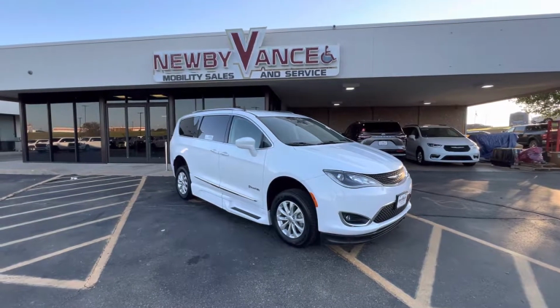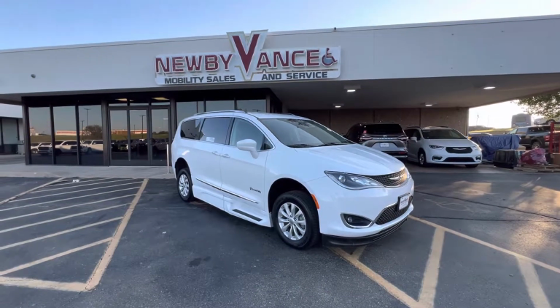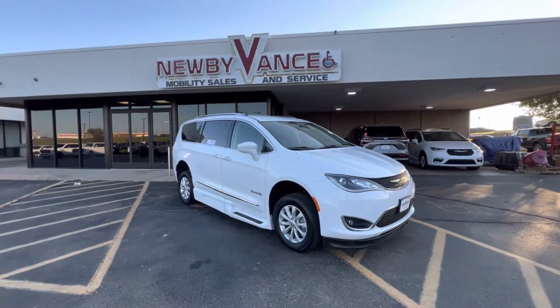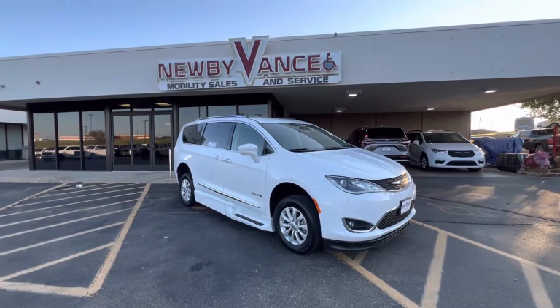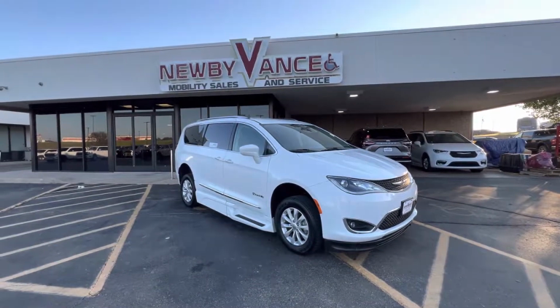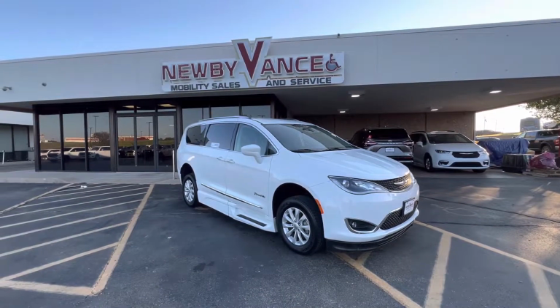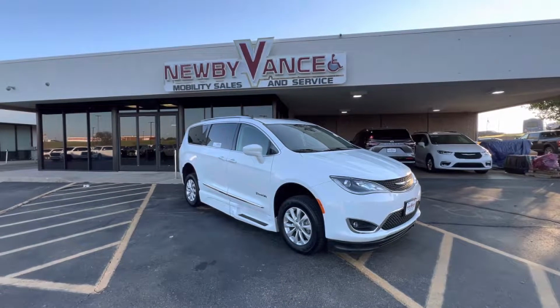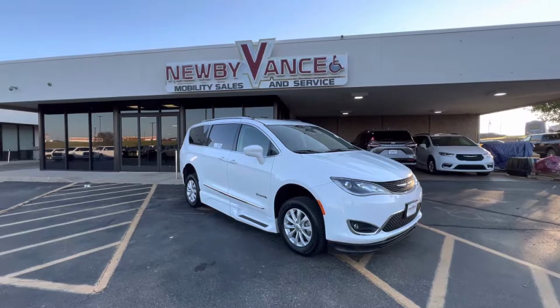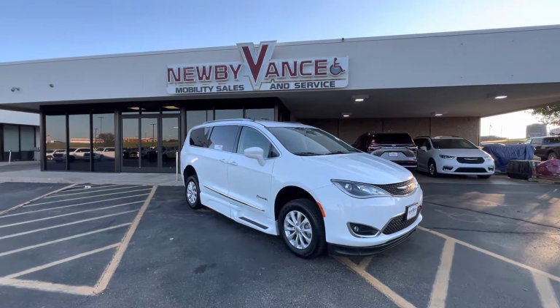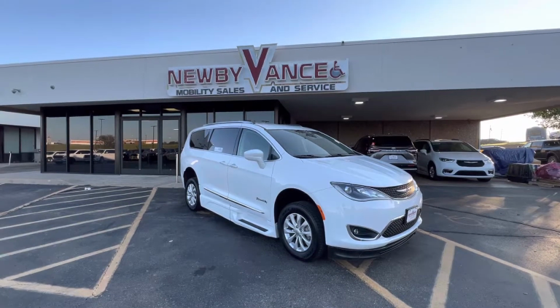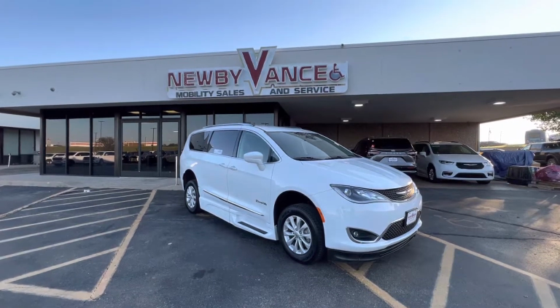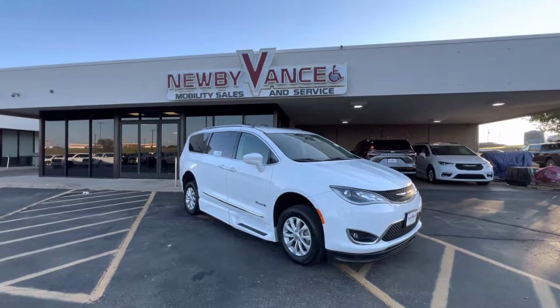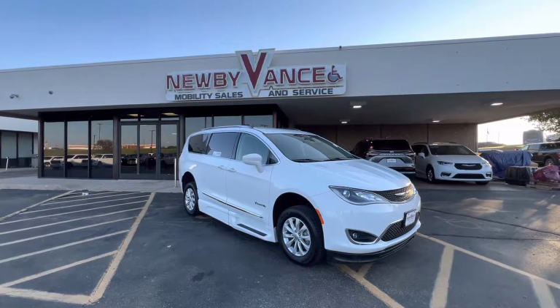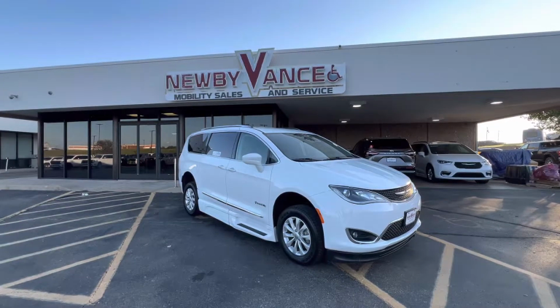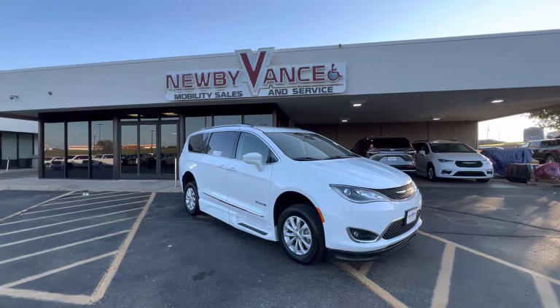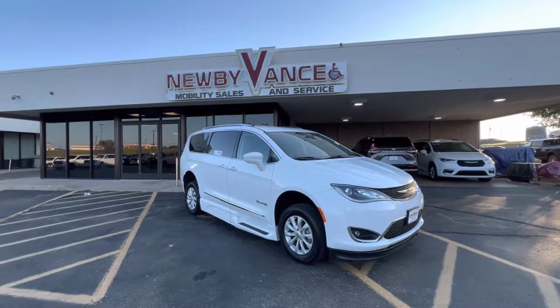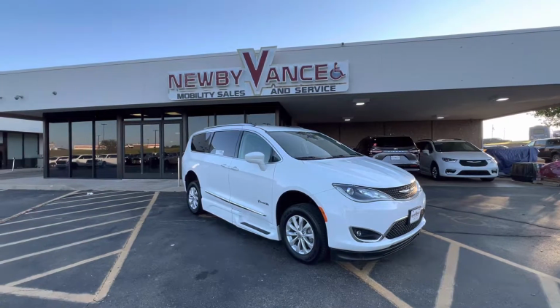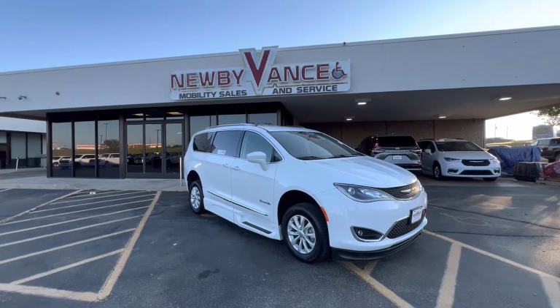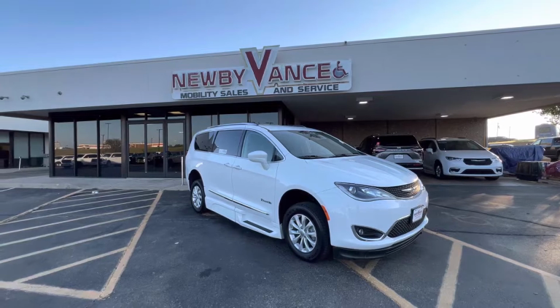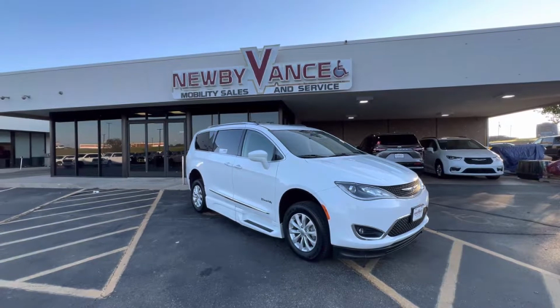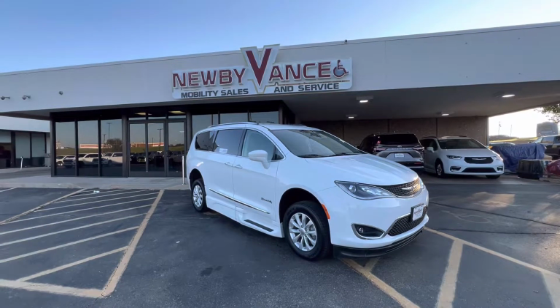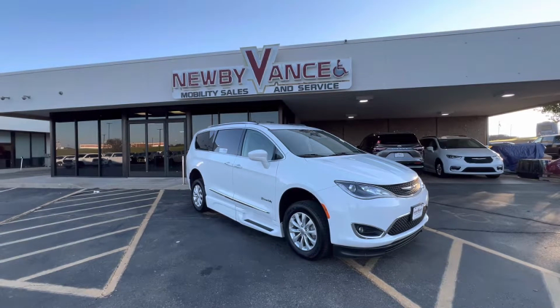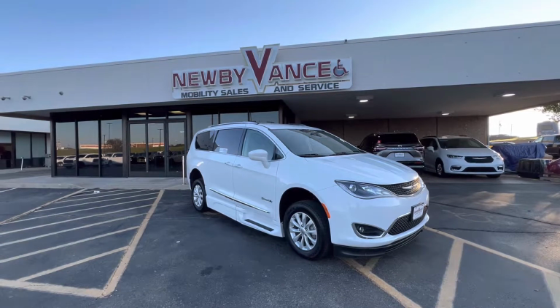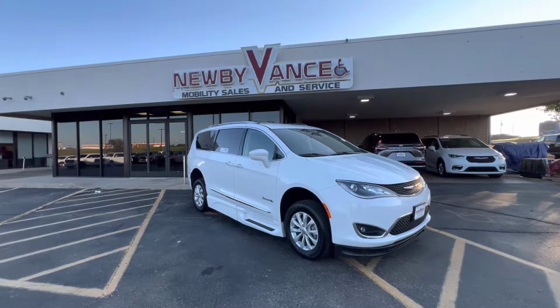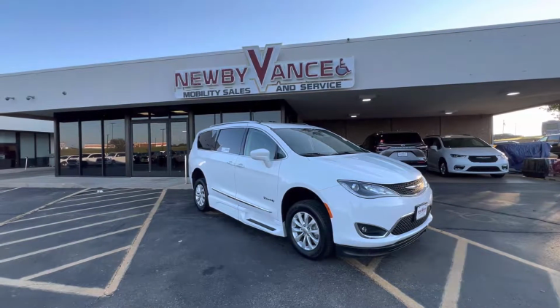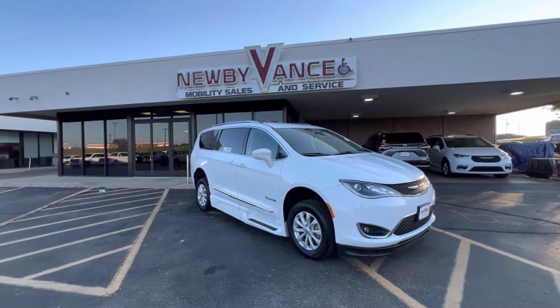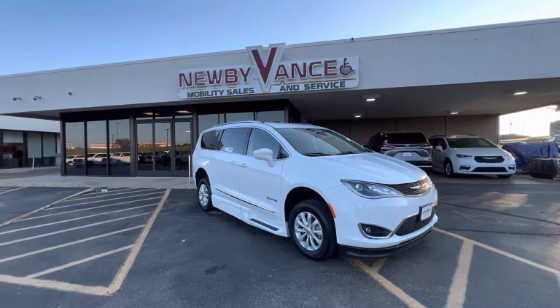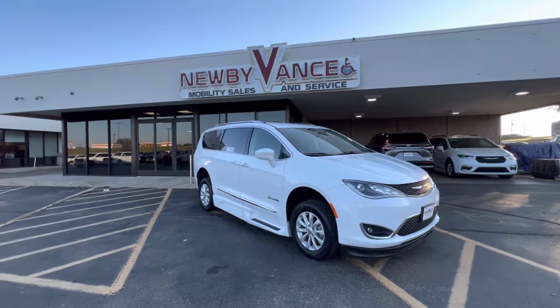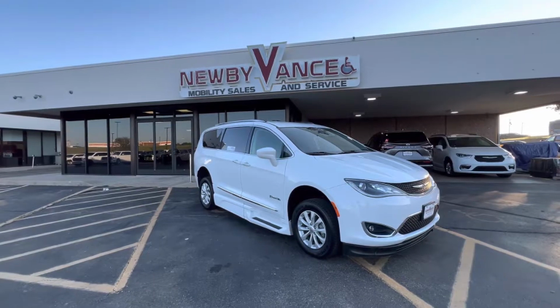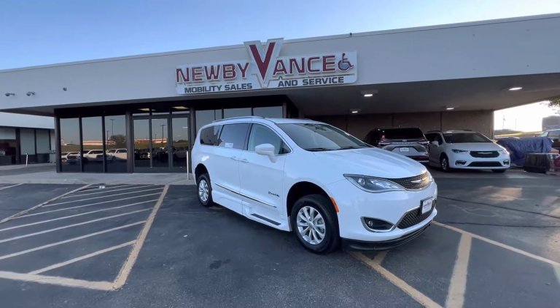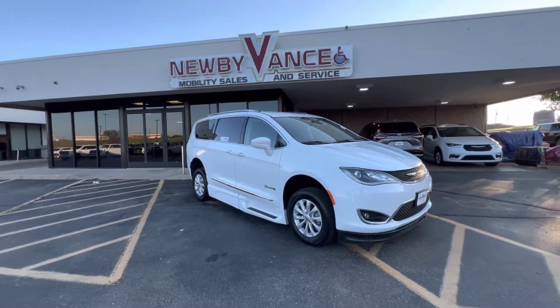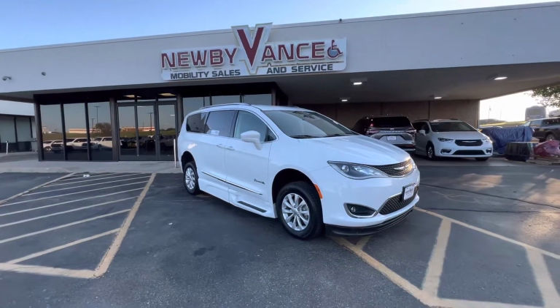Hello again, Jason Williamson with Newby Vance Mobility in Guthrie. Just want to show you what we just got in. It's a 2018 Chrysler Pacifica Touring L package with the BraunAbility XI conversion. The XI conversion is an in-floor ramp, and I'll show you that momentarily.